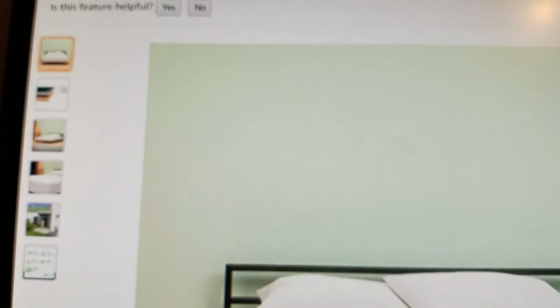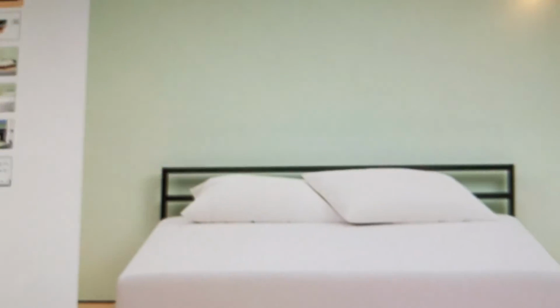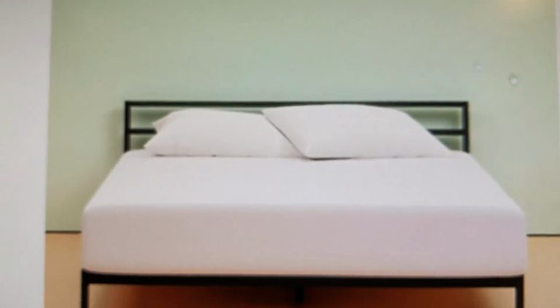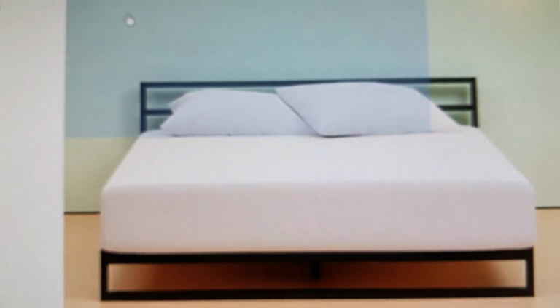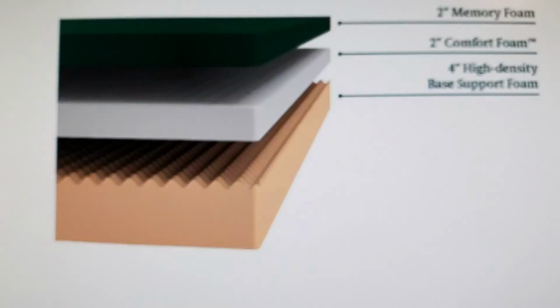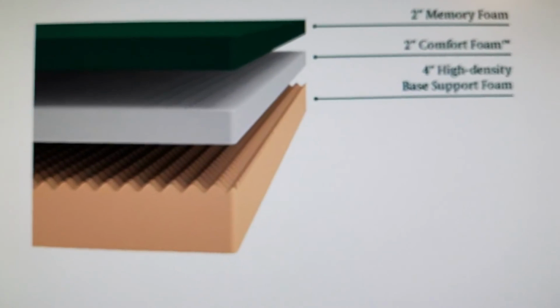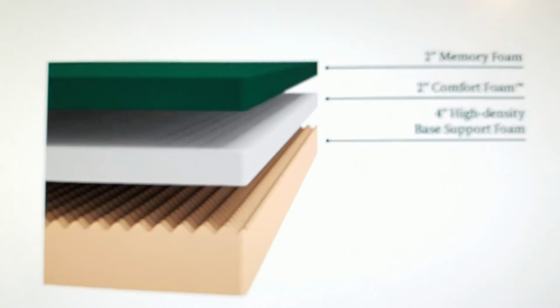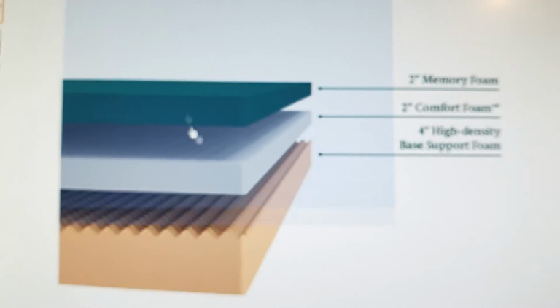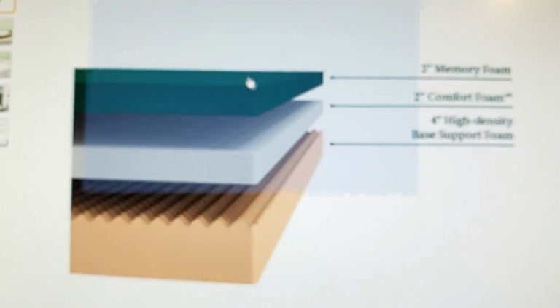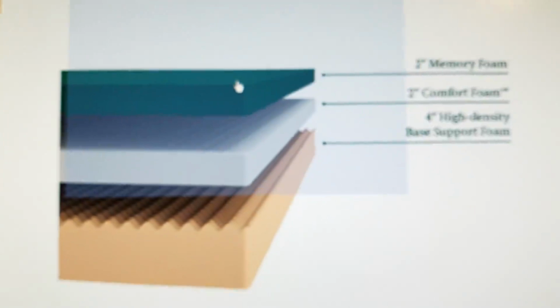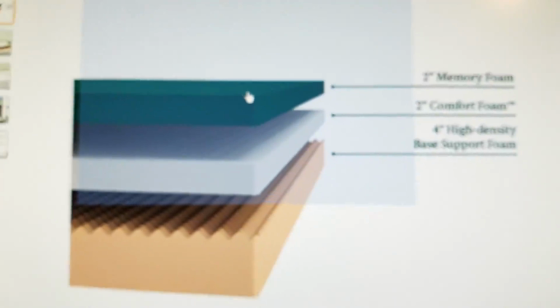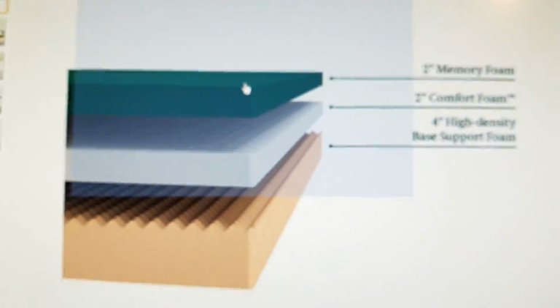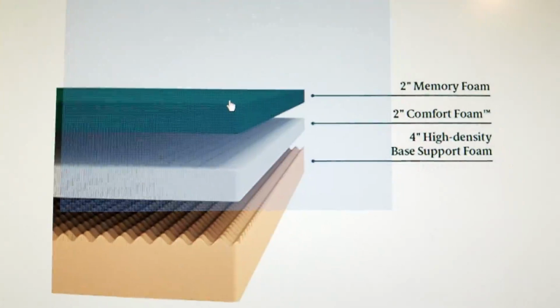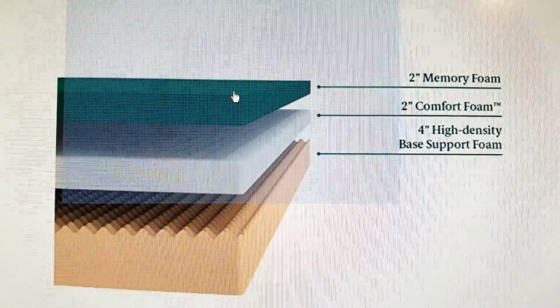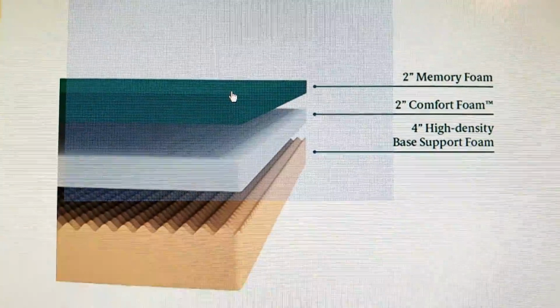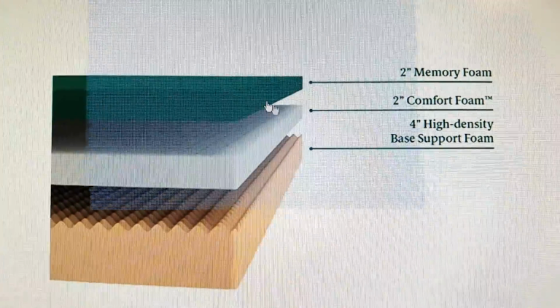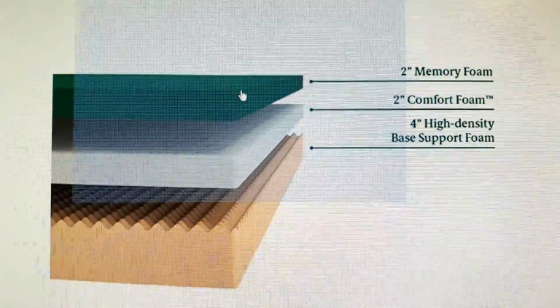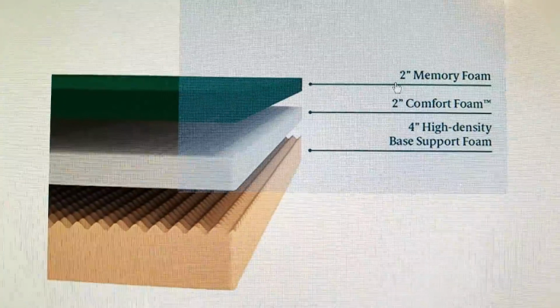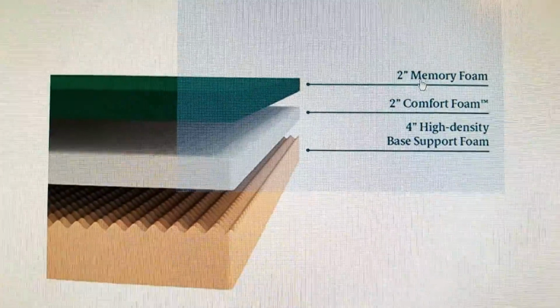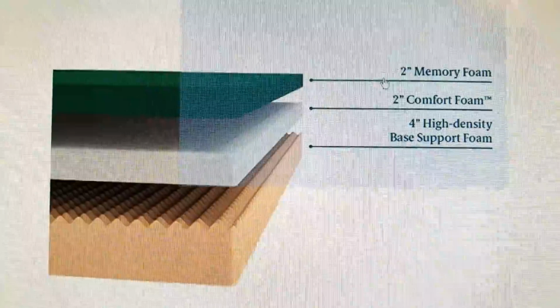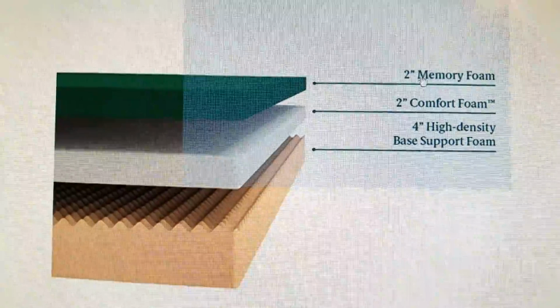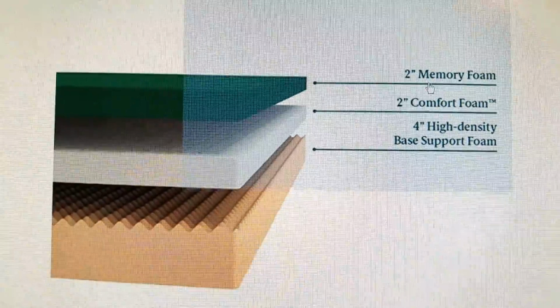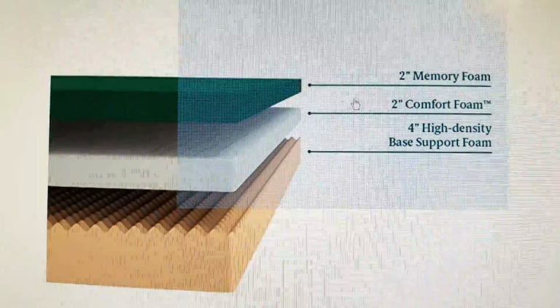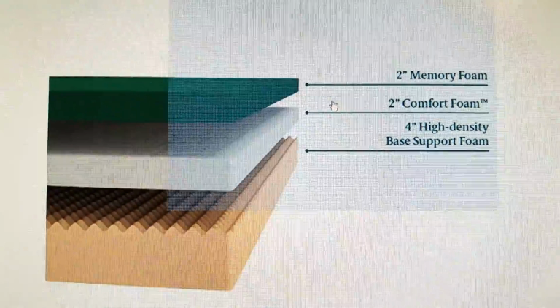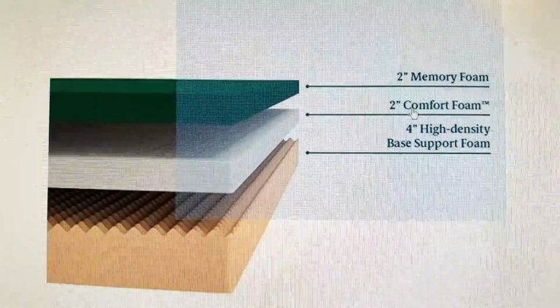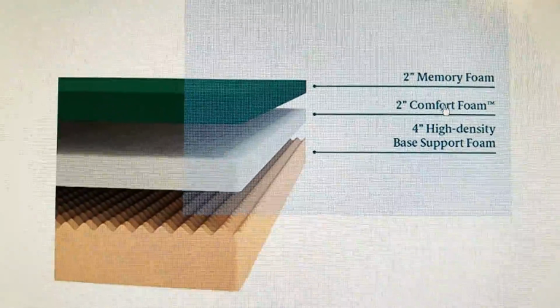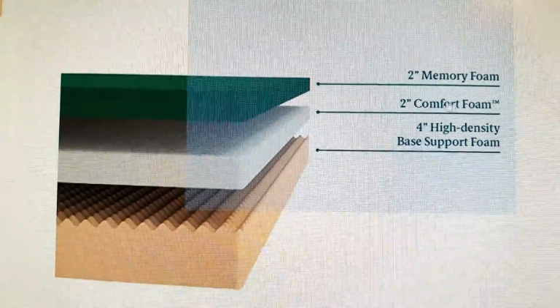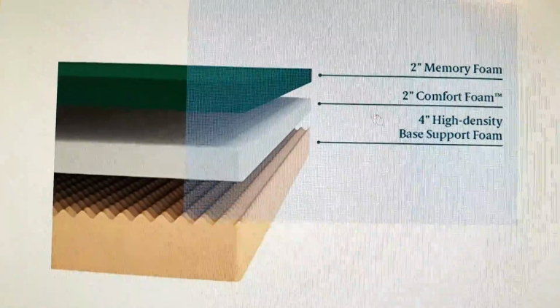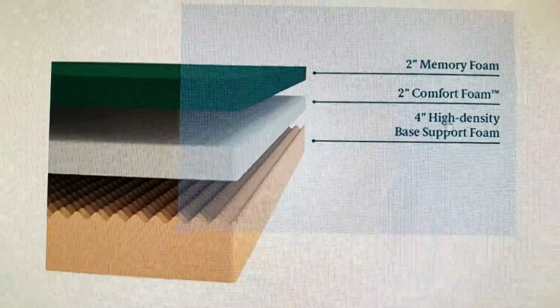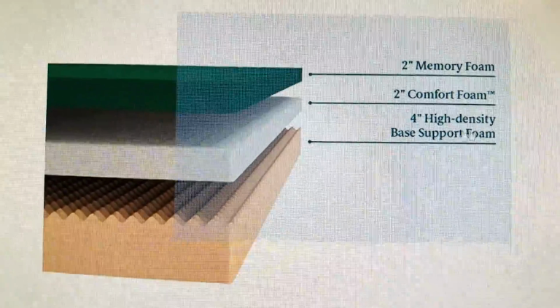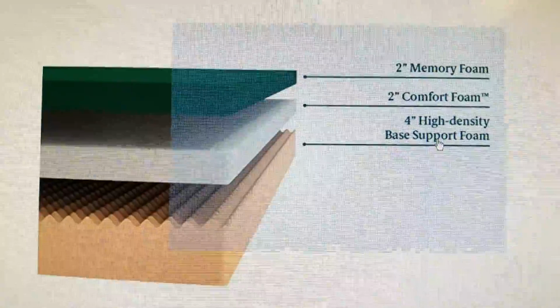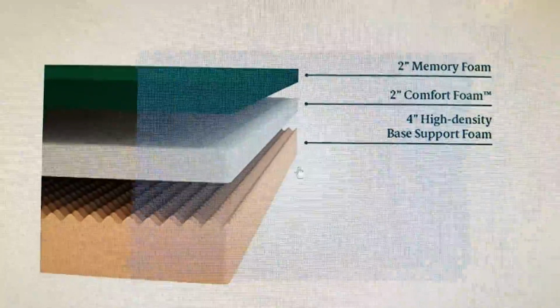What I realized after the fact is that this mattress actually has three layers. It's 8 inches total — the top one is Memory Foam, the next one is Comfort Foam, whatever that means, and then the bottom one is High Density Base Support Foam.